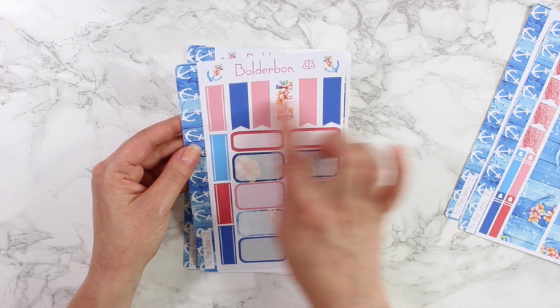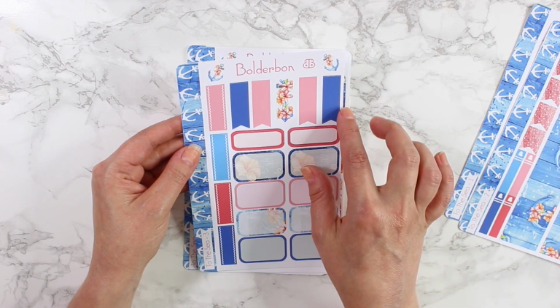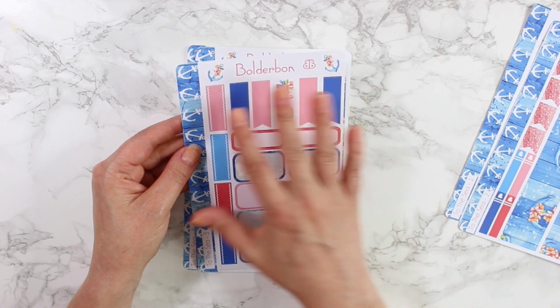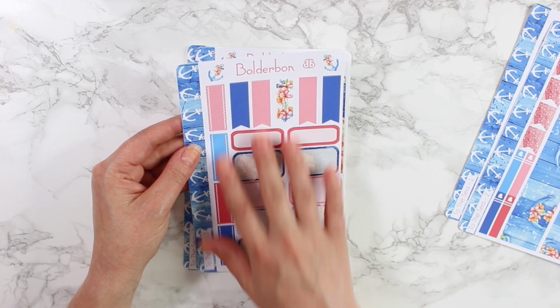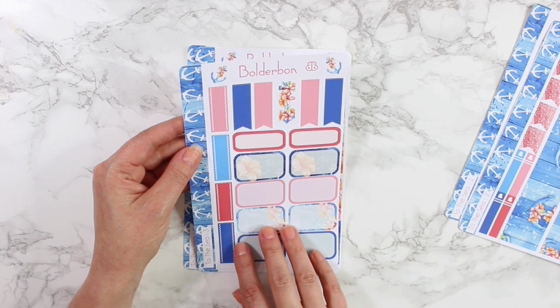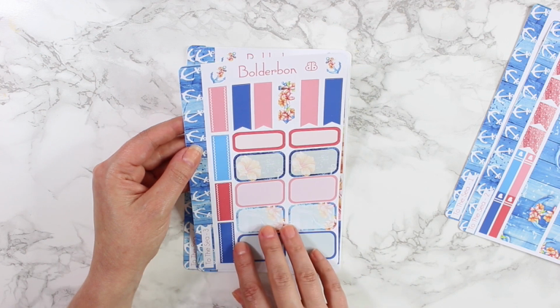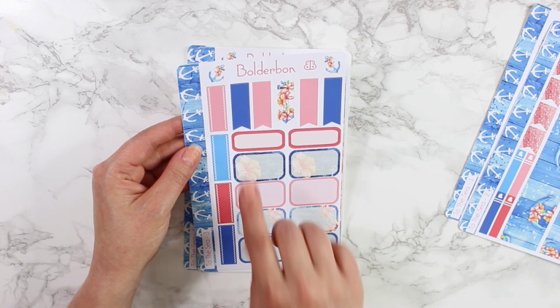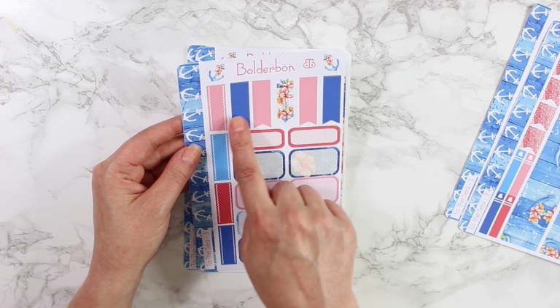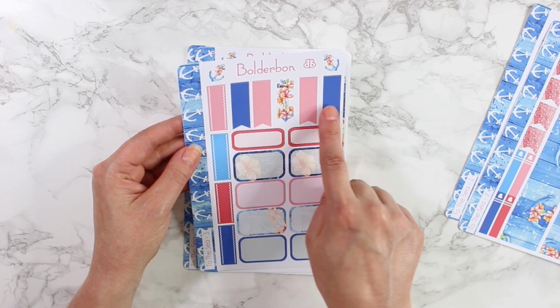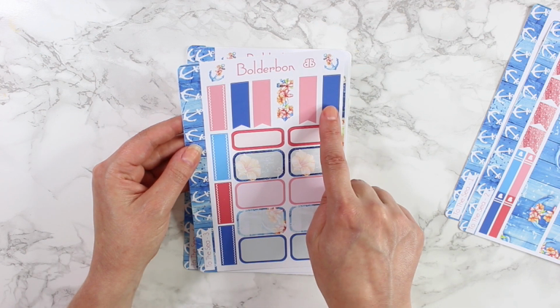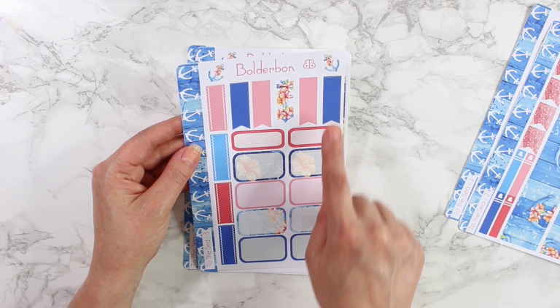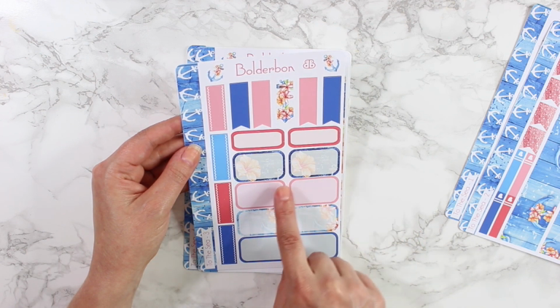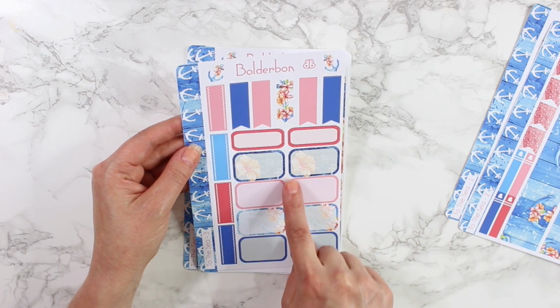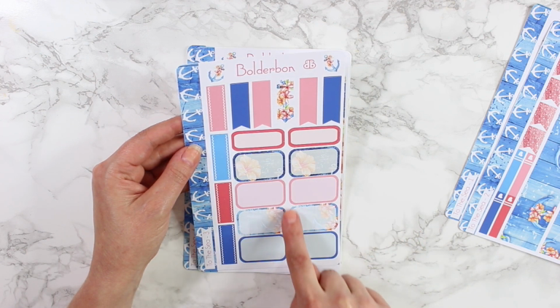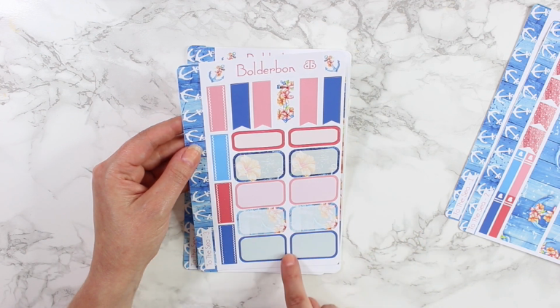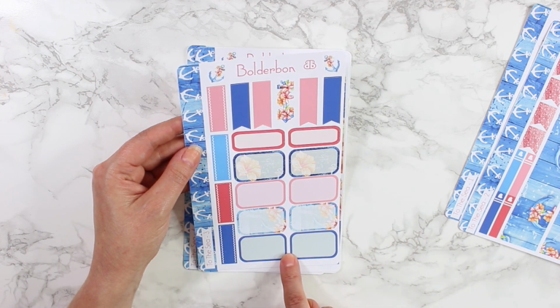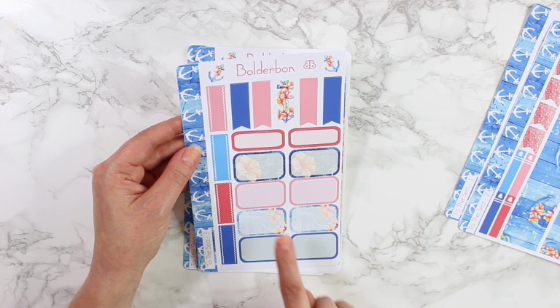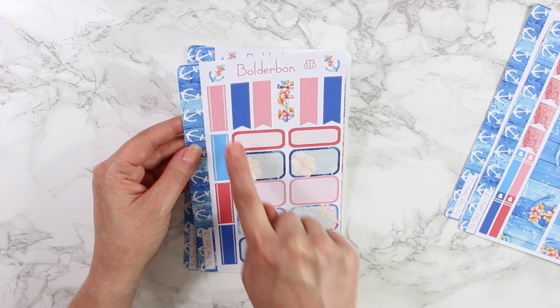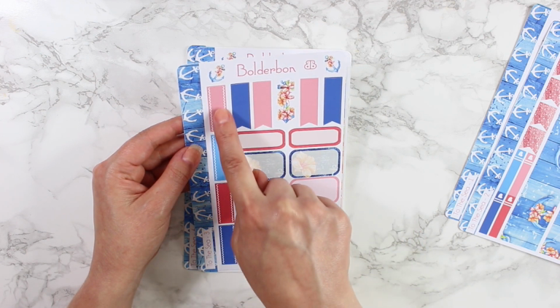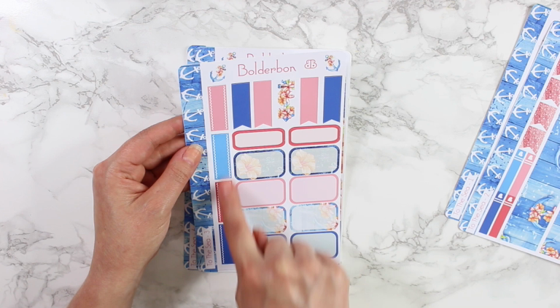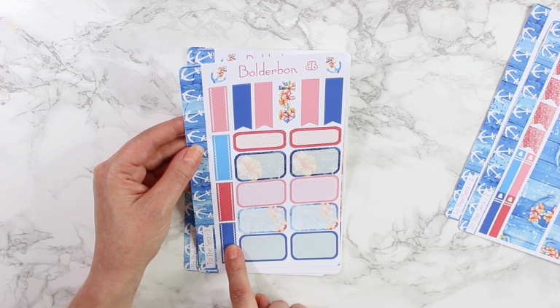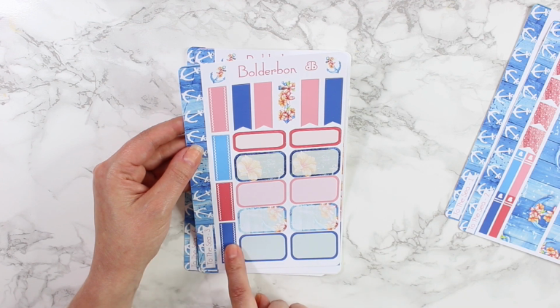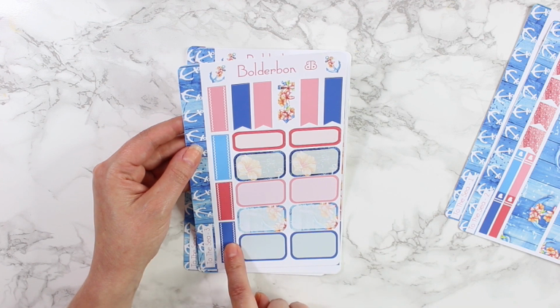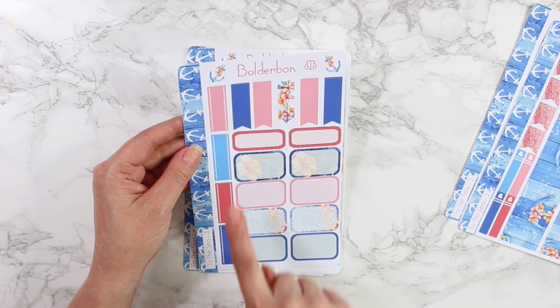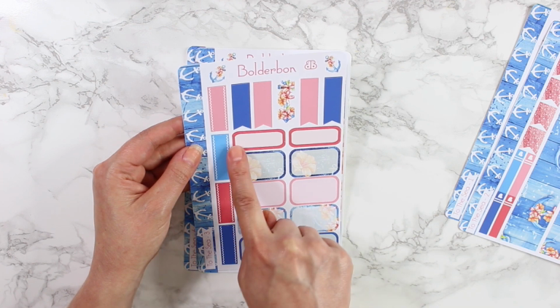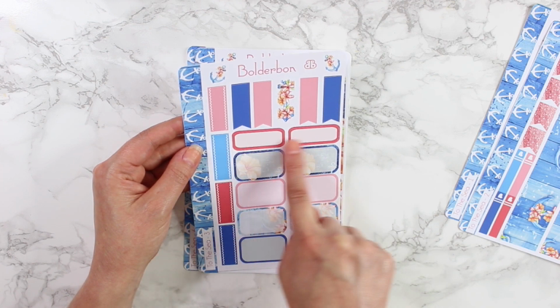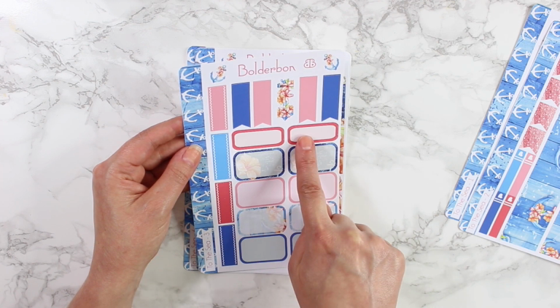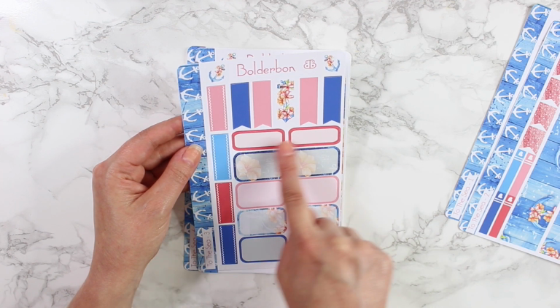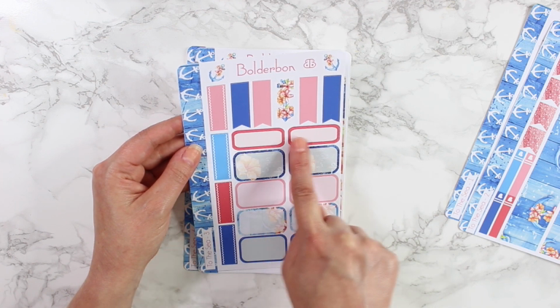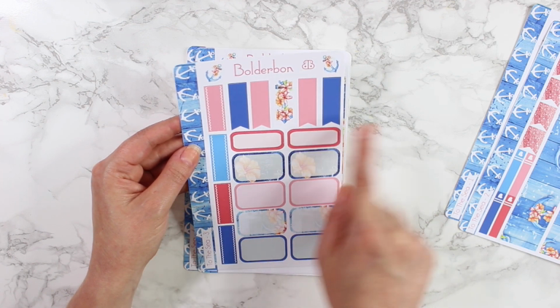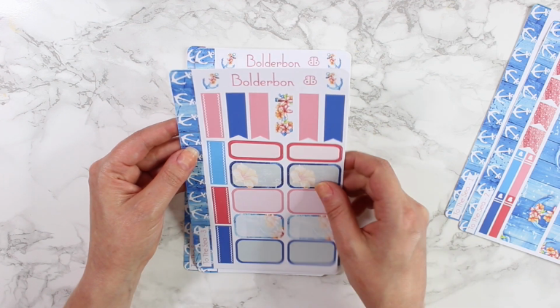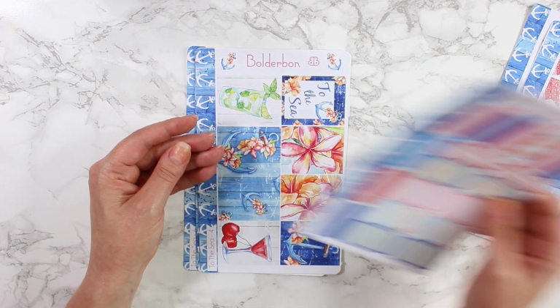This next sheet is full of boxes and page flags. There are eight half boxes, four quarter boxes, and then two up at the top.